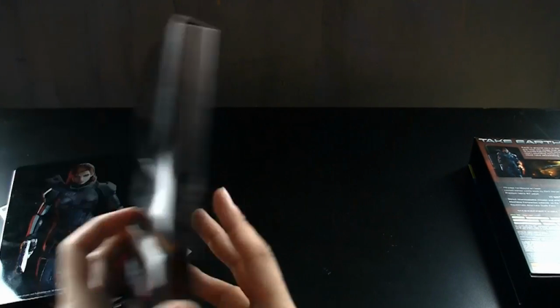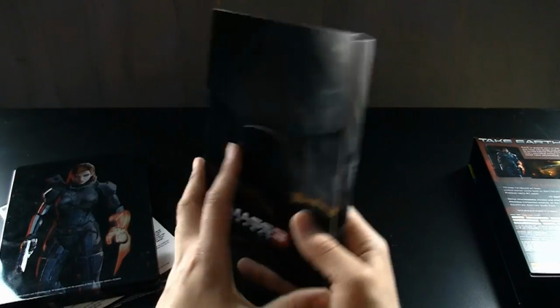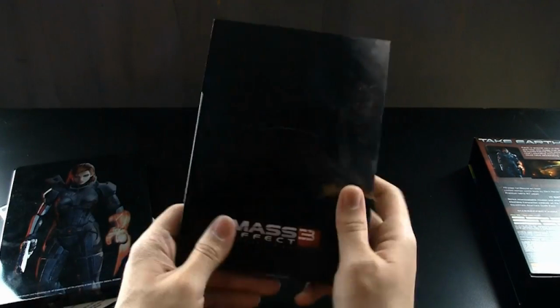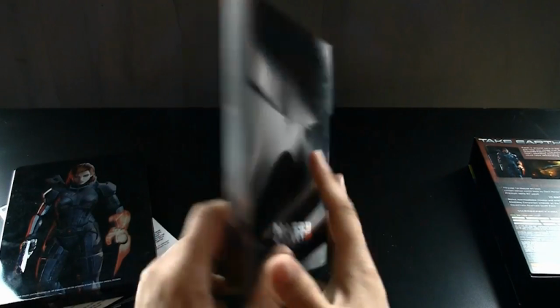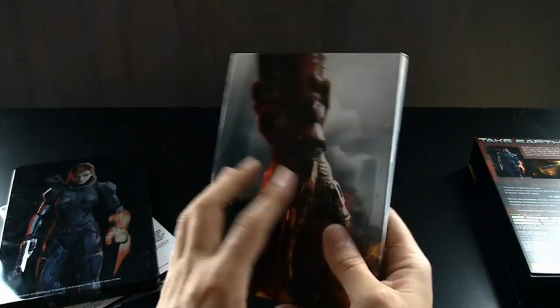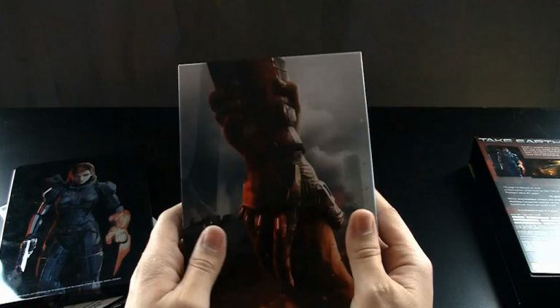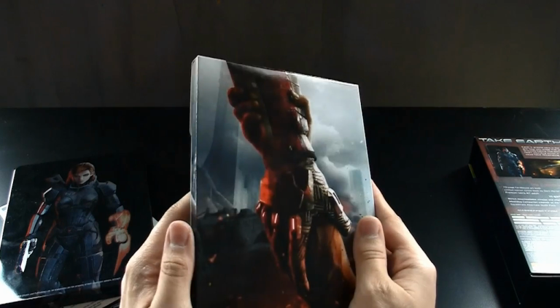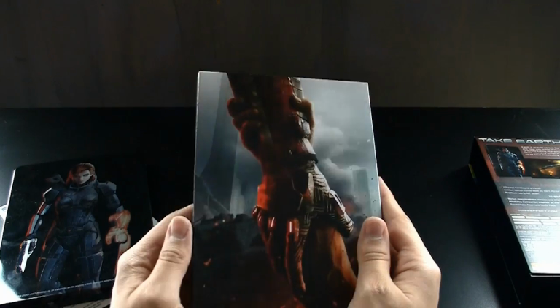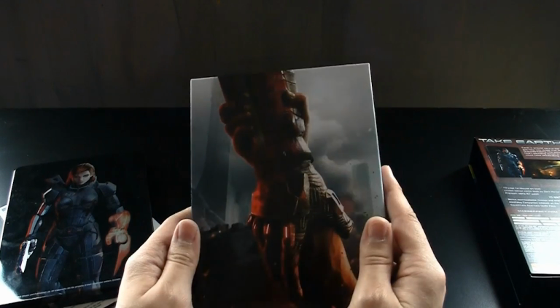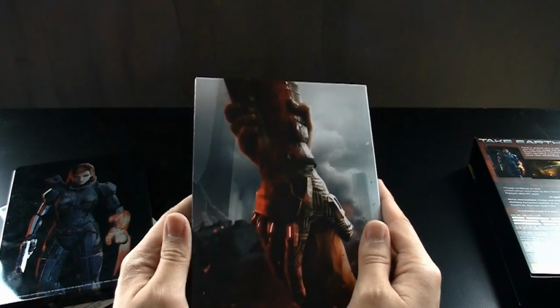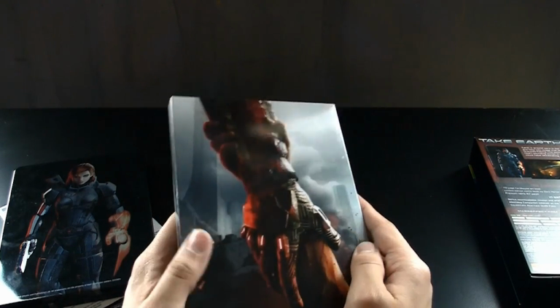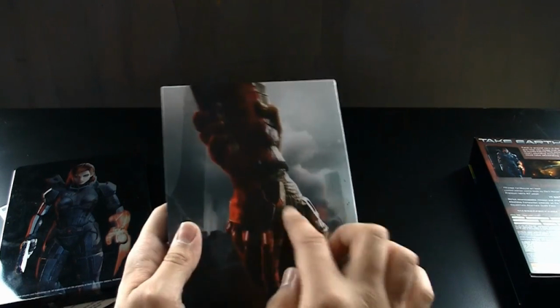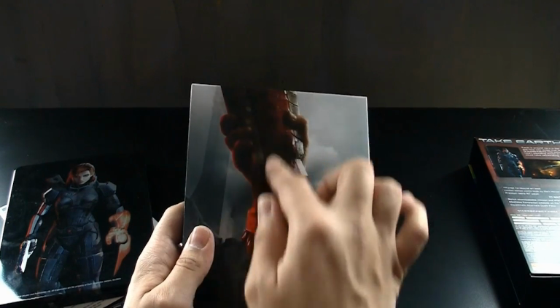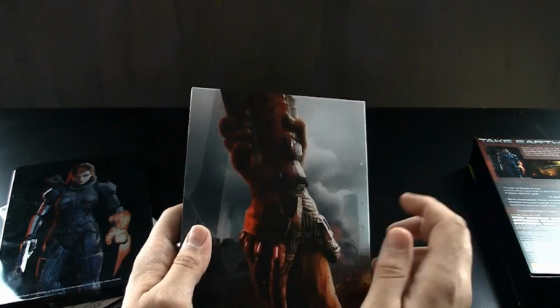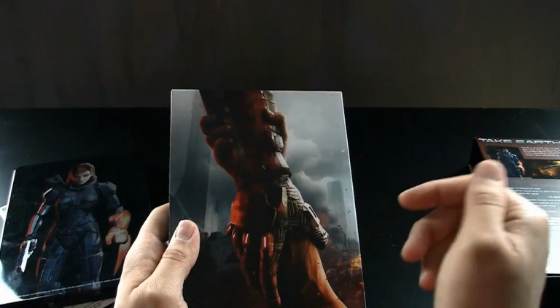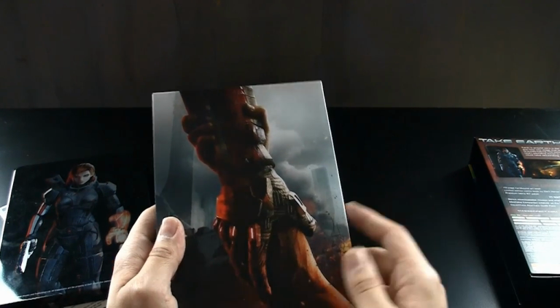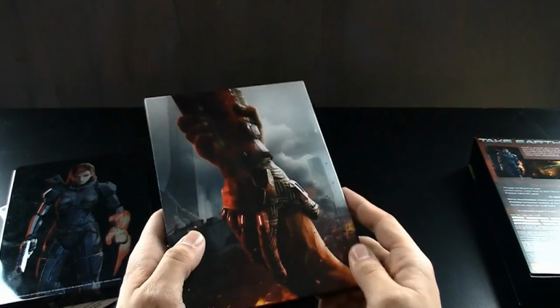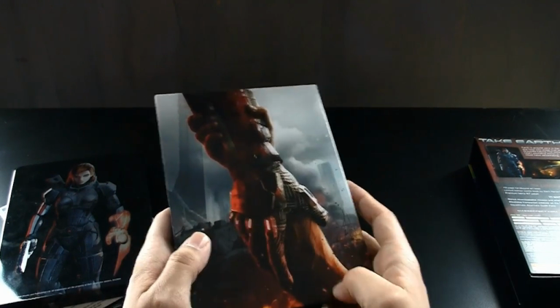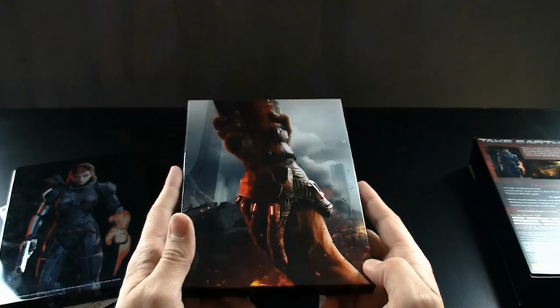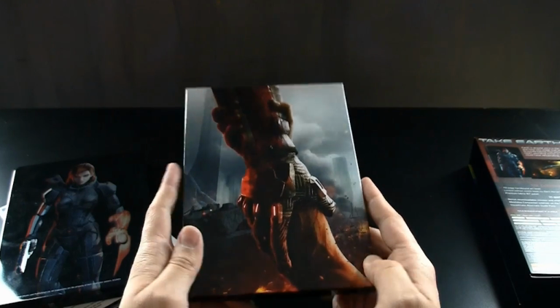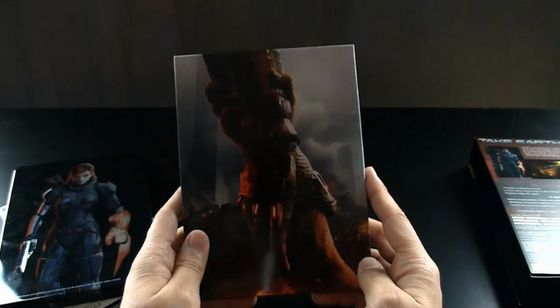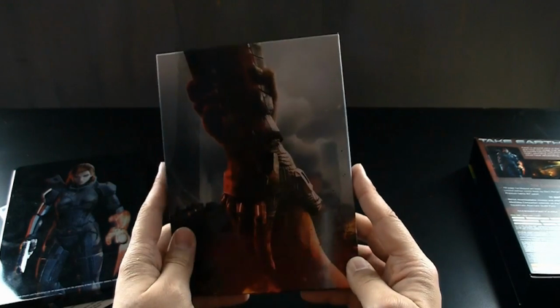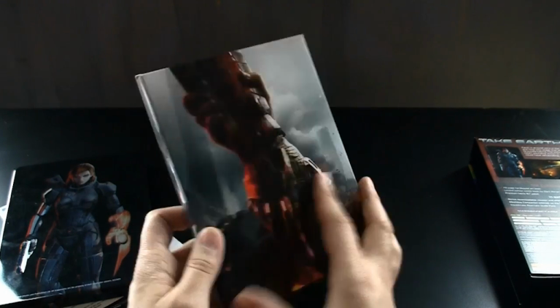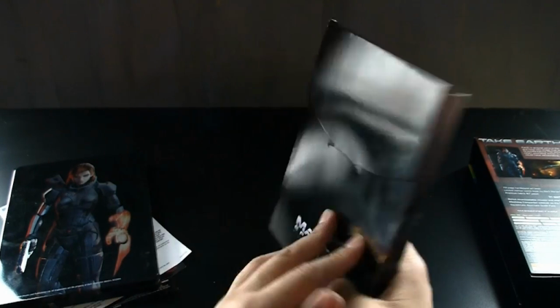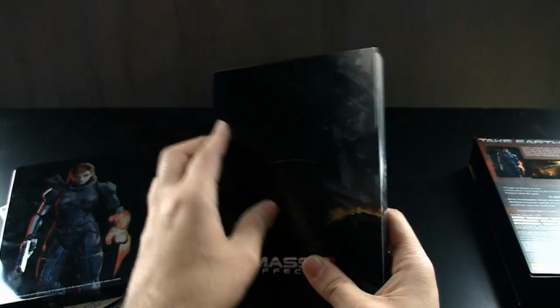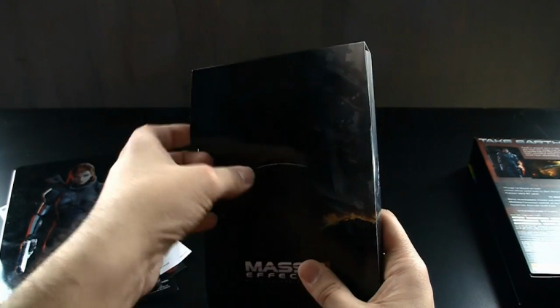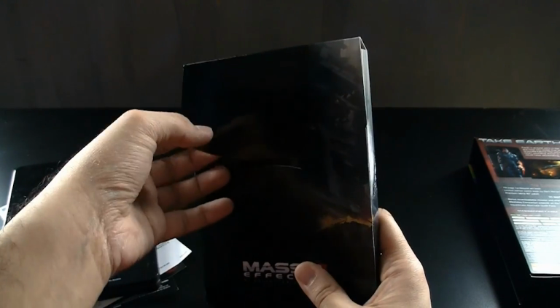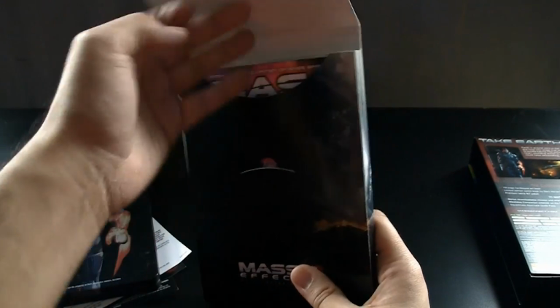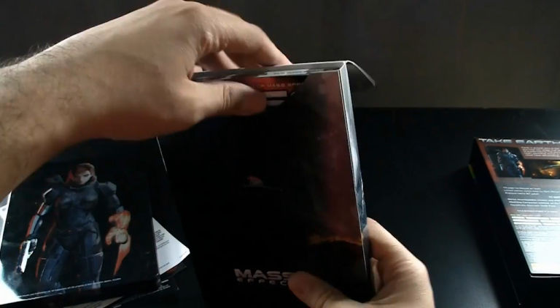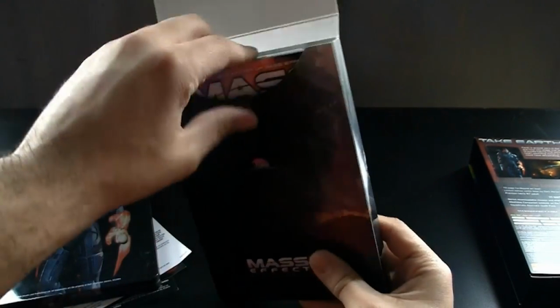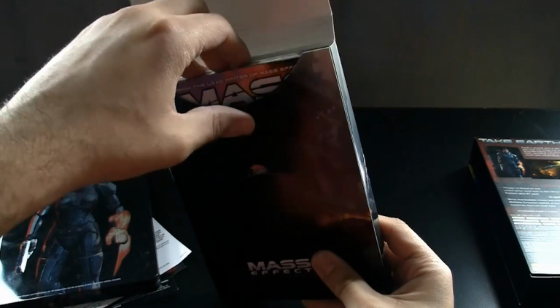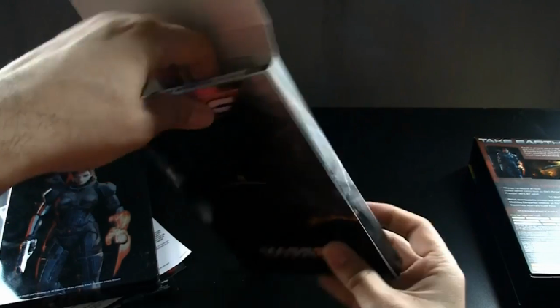Here's the secondary part — all the collector's edition stuff. The box has Shepherd dragging somebody out of the rubble, symbolizing that everything's not hopeless when the Reapers come. Let's open this up.